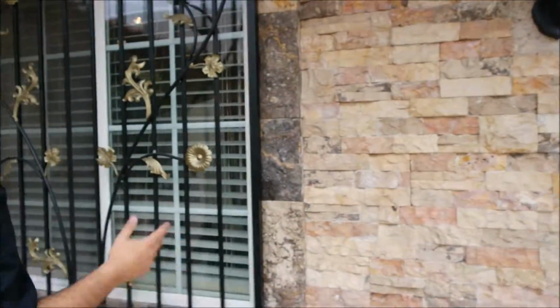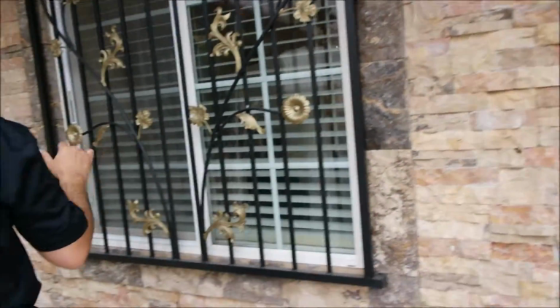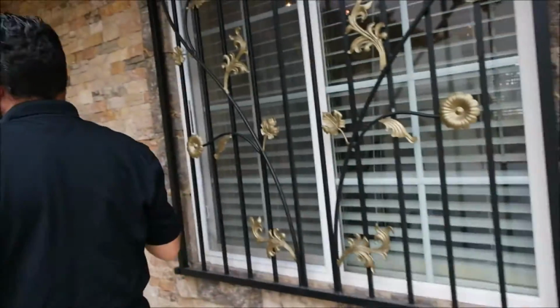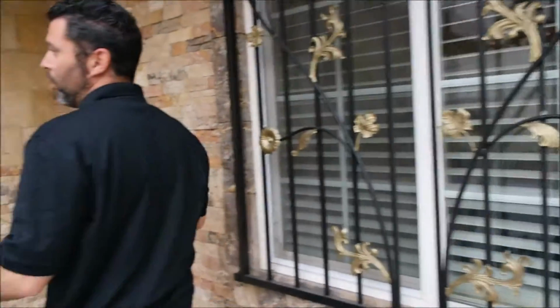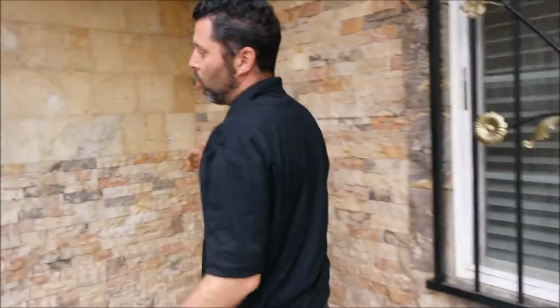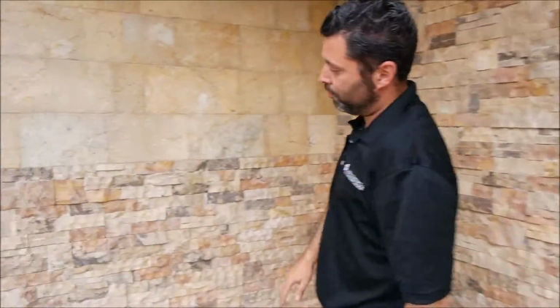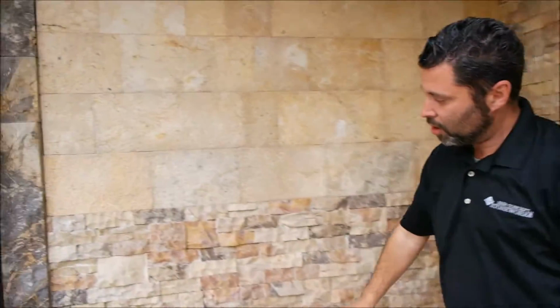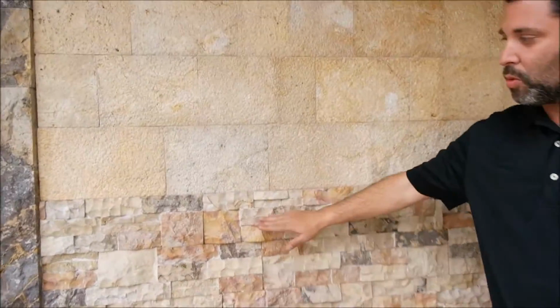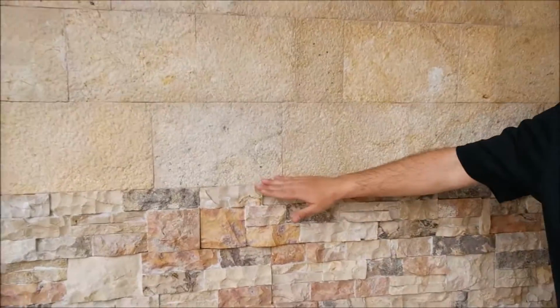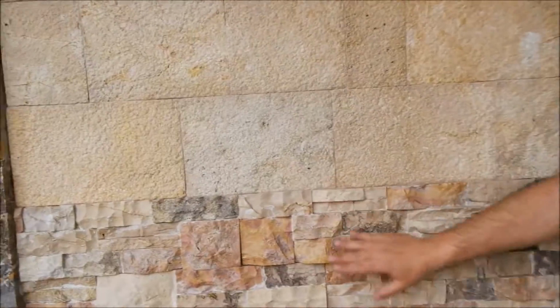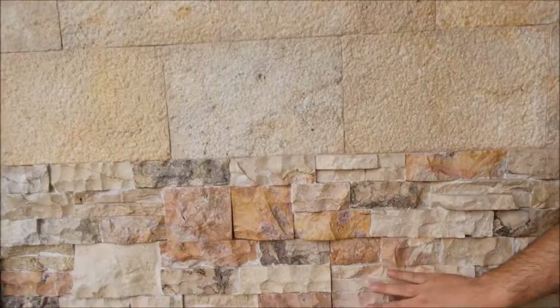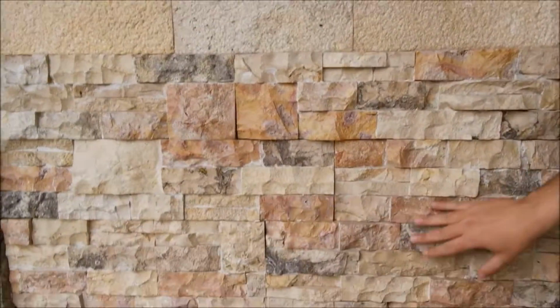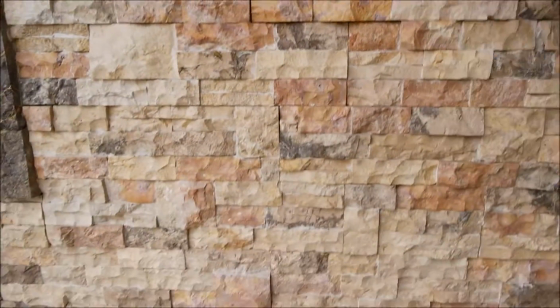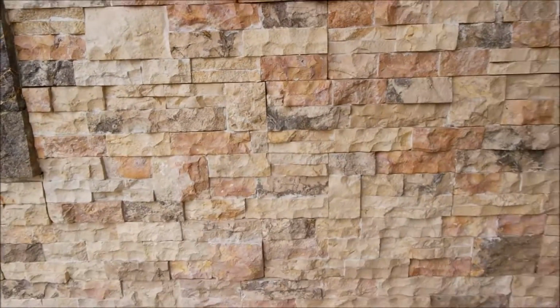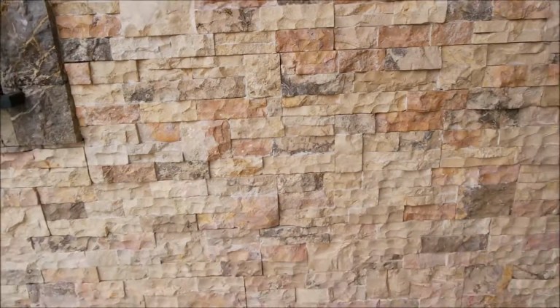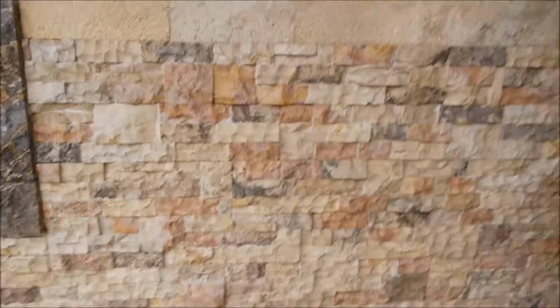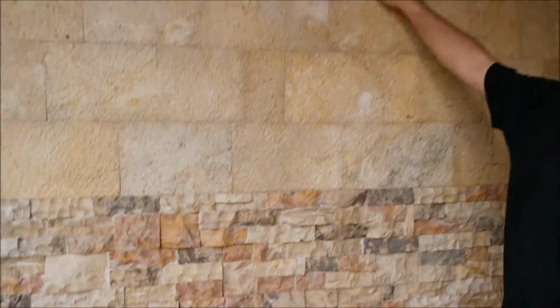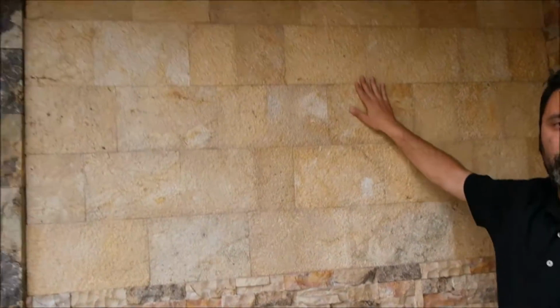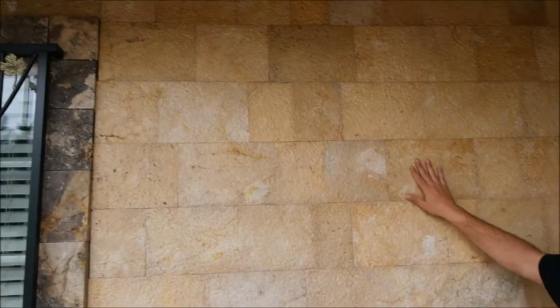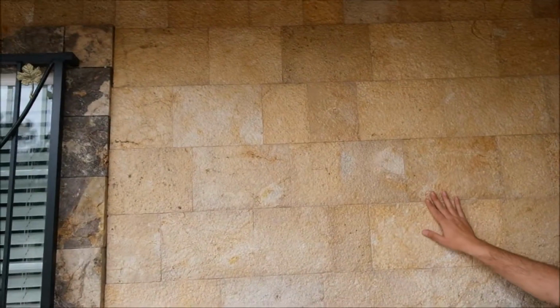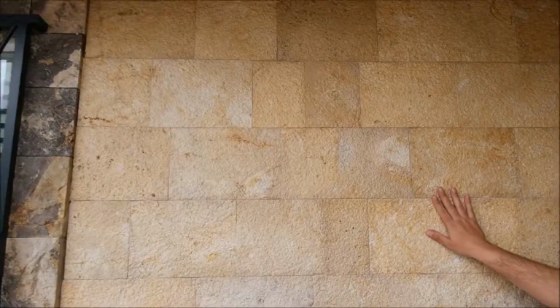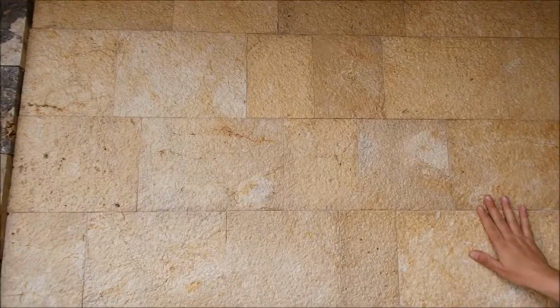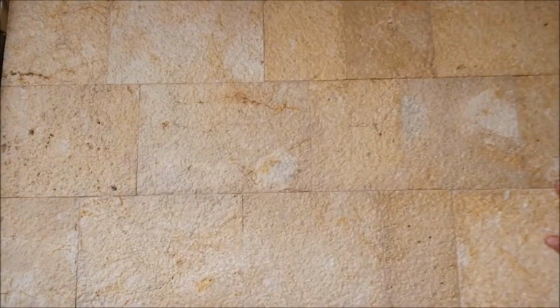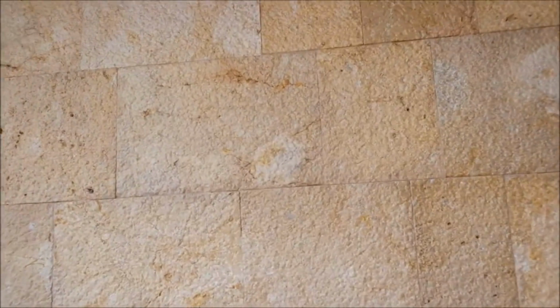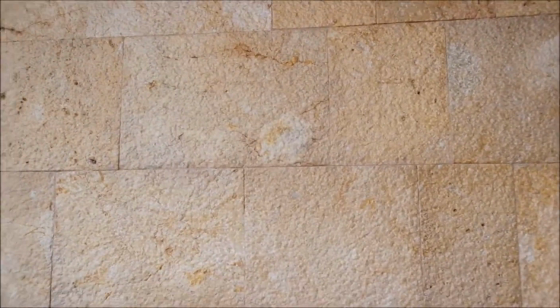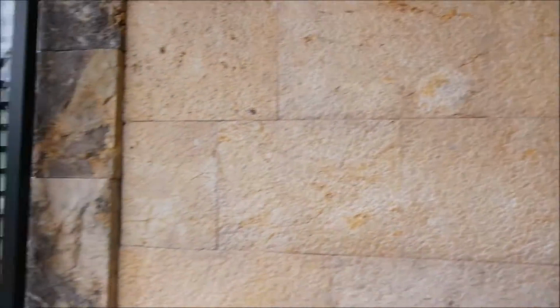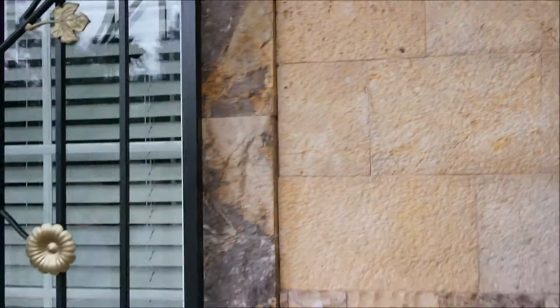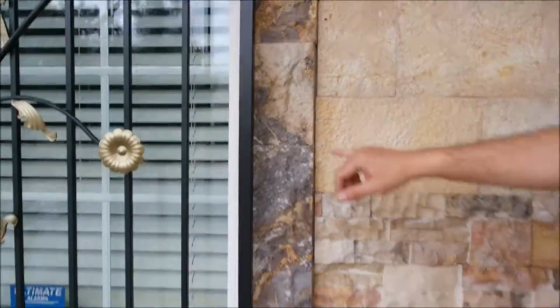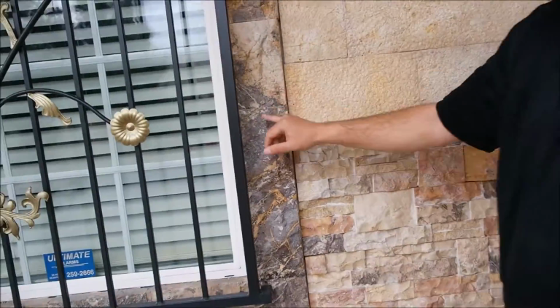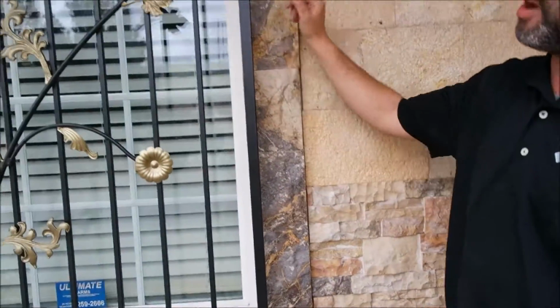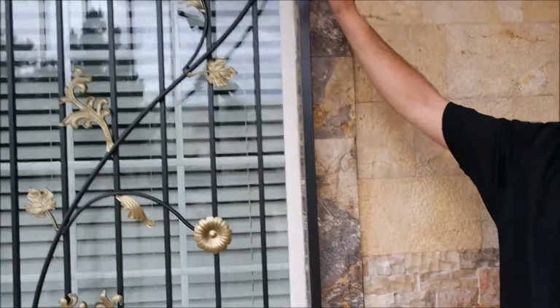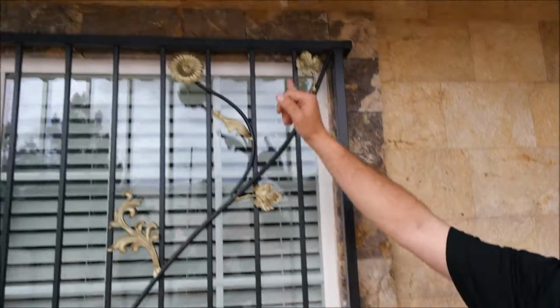As we go along over here on our back wall, we actually went about four feet high with our stack stone and then finished it off with a Bush Hammer. We kept the trim the same — split face brownie all around the window.